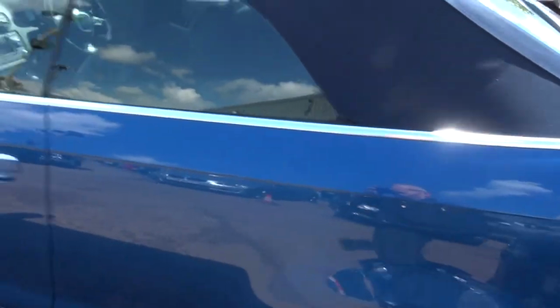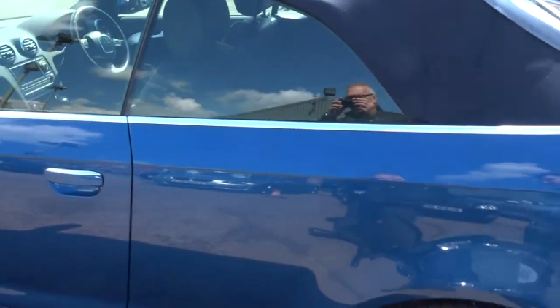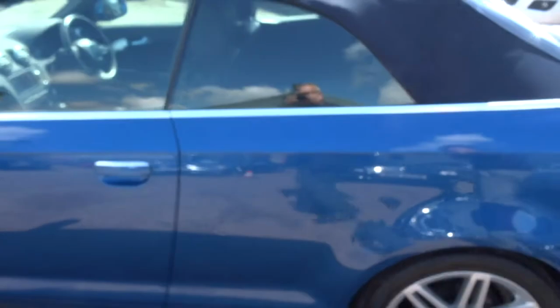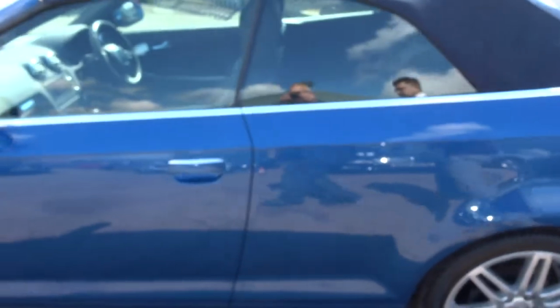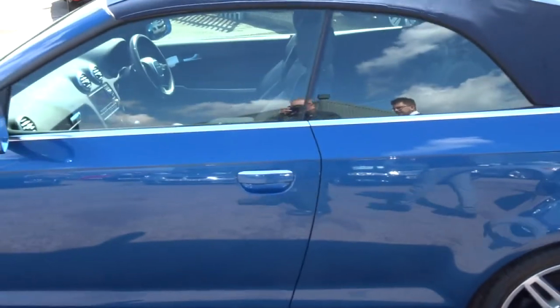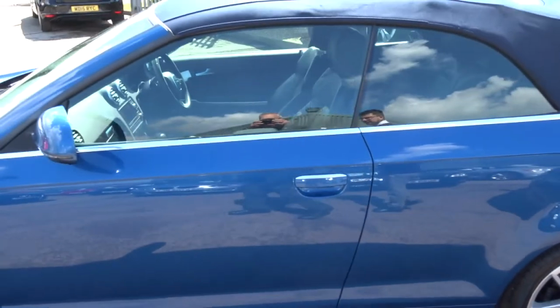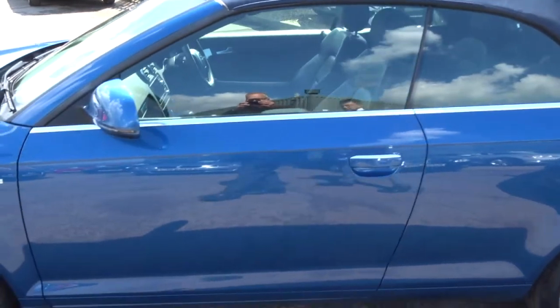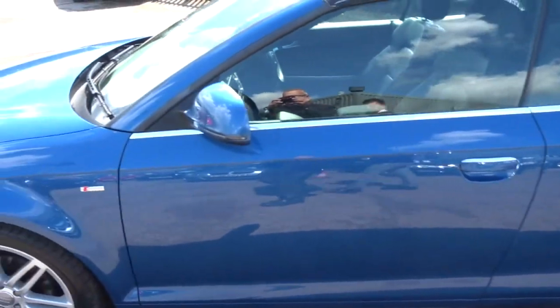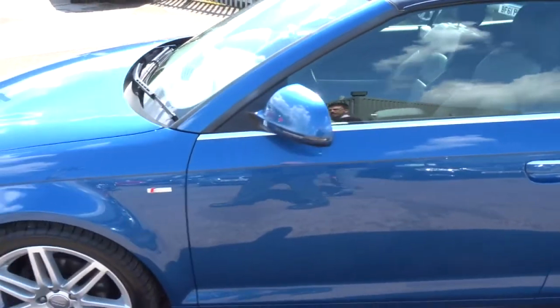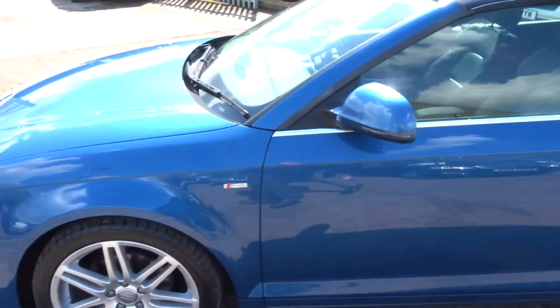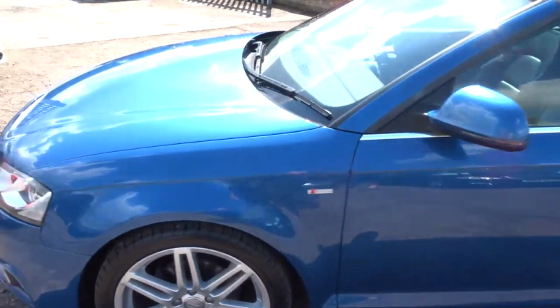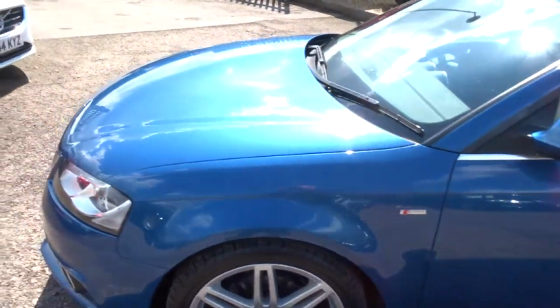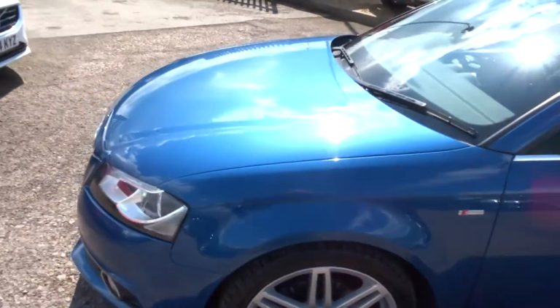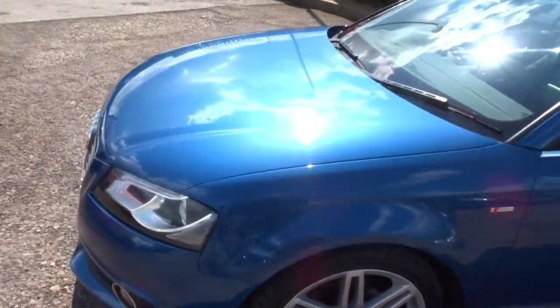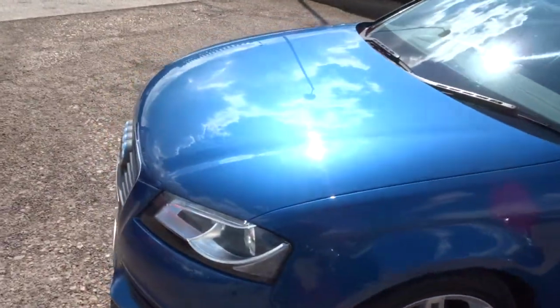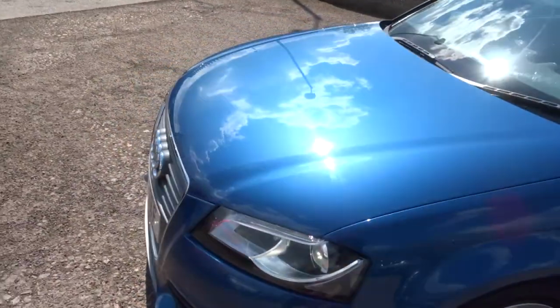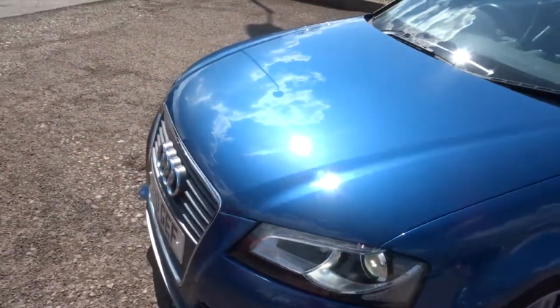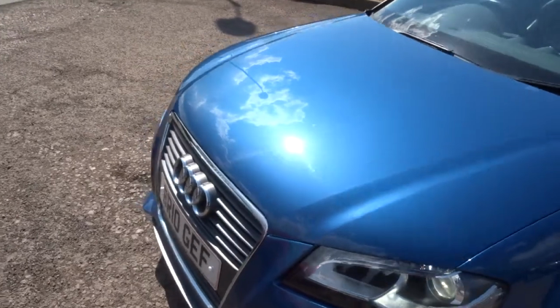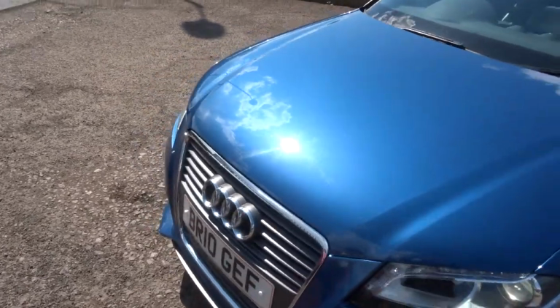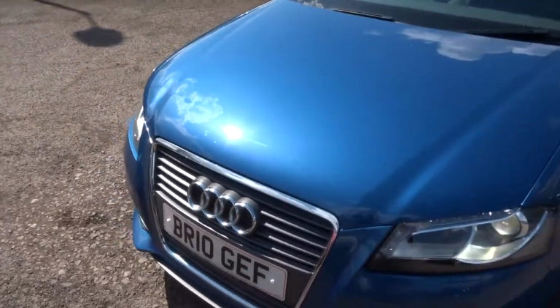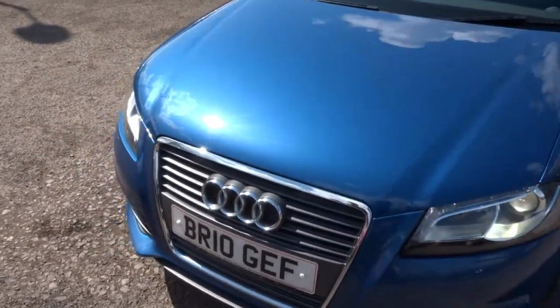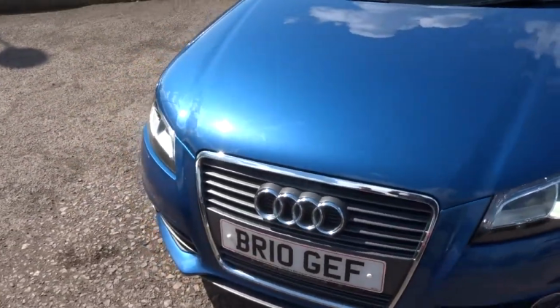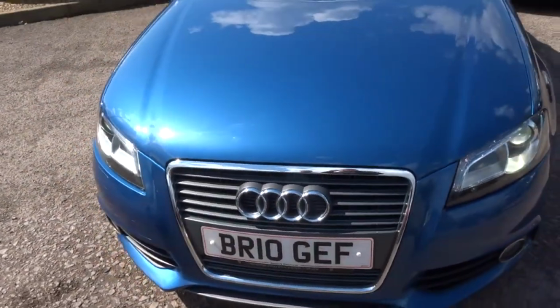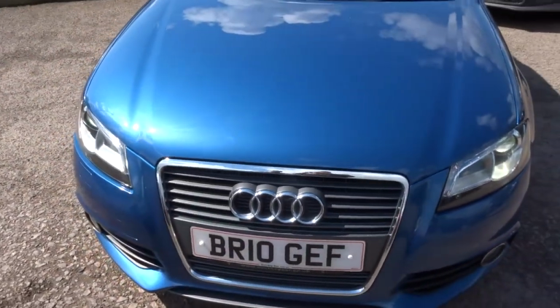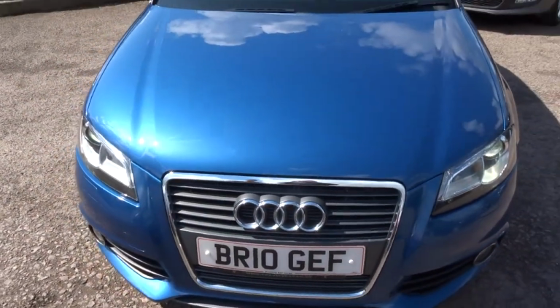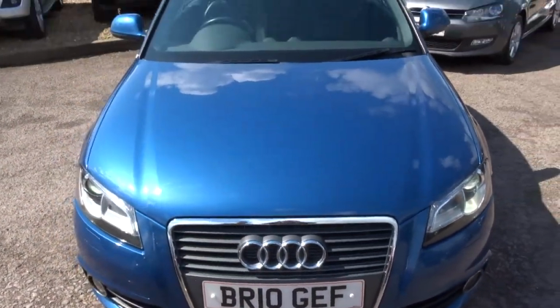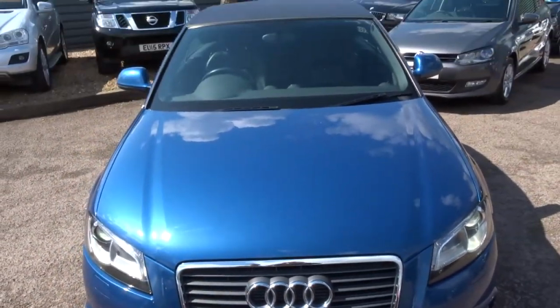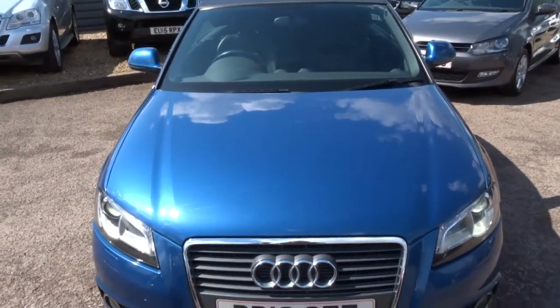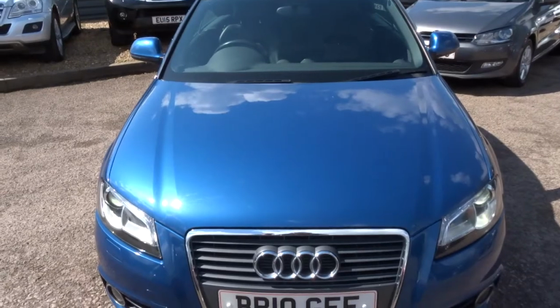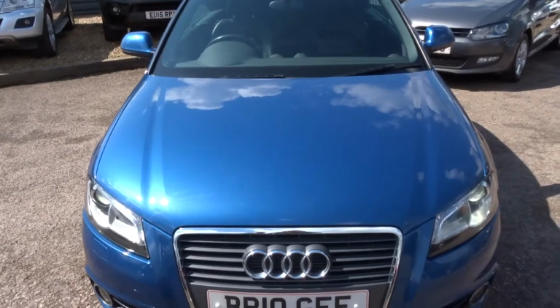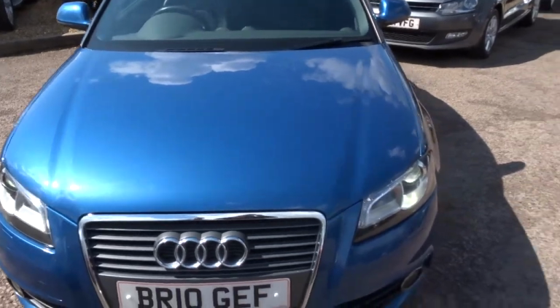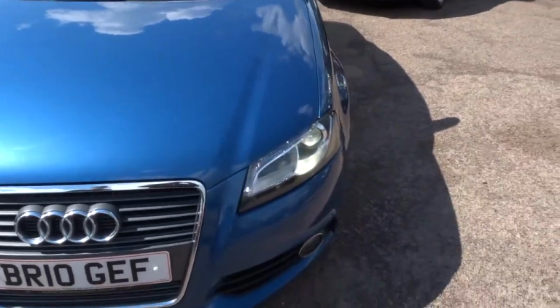The car's got plenty of spec. I'd recommend having a look at the spec underneath this video and the photos. But for now, we head to the back of the car and work our way in to see what's what.